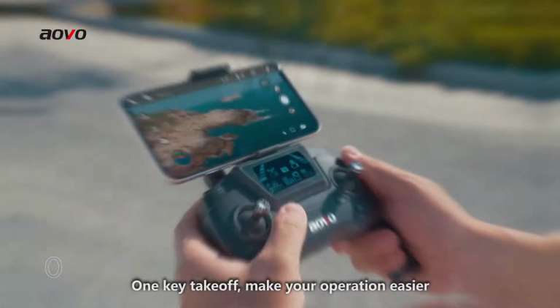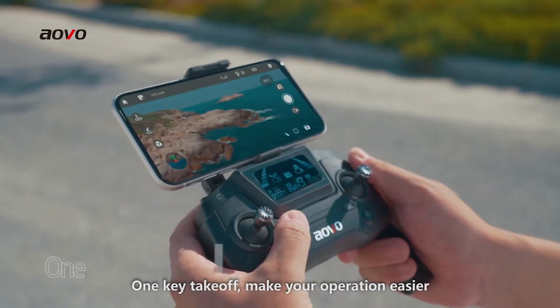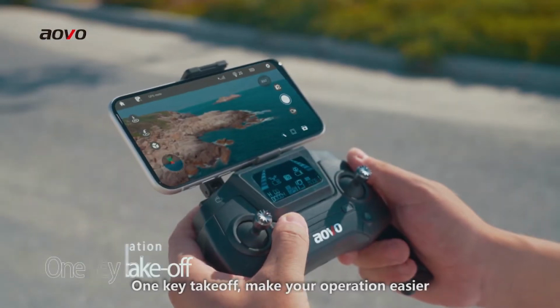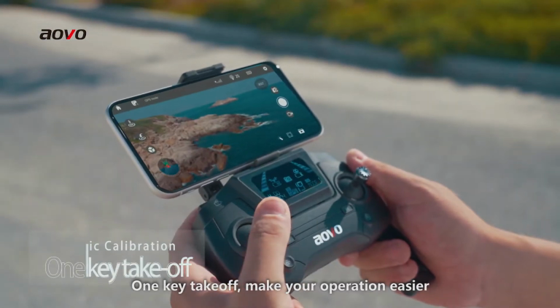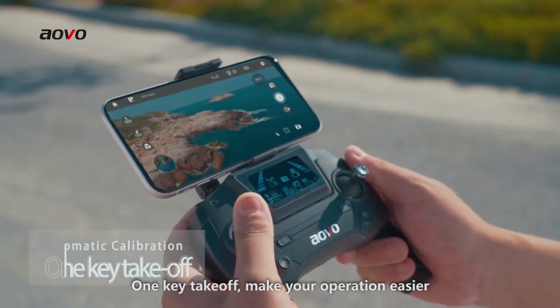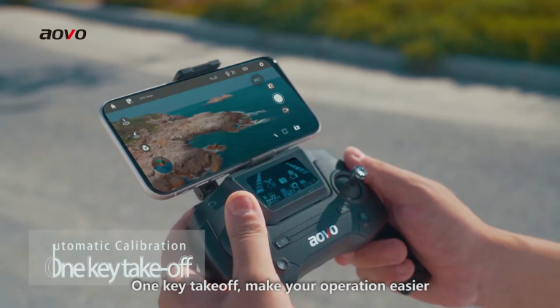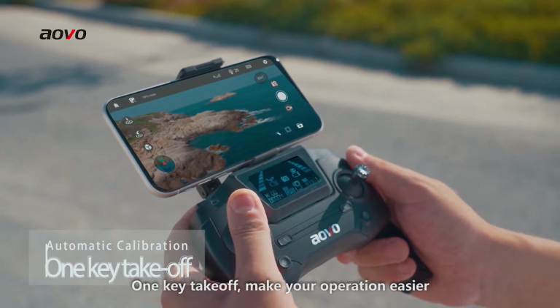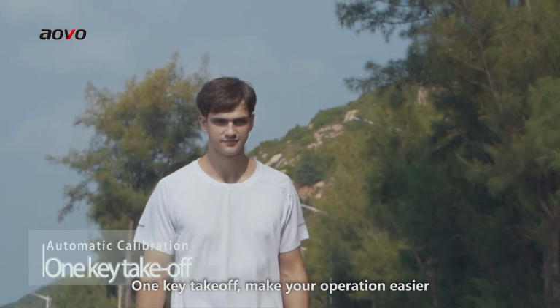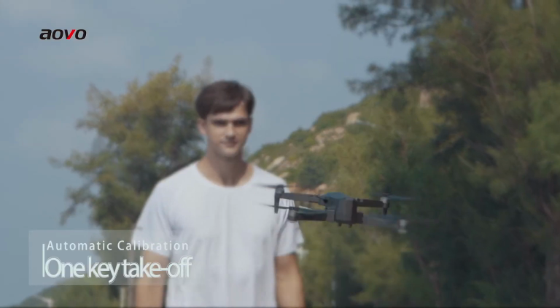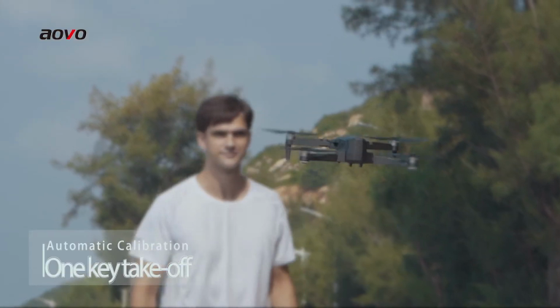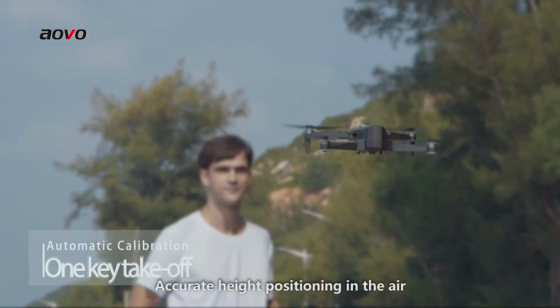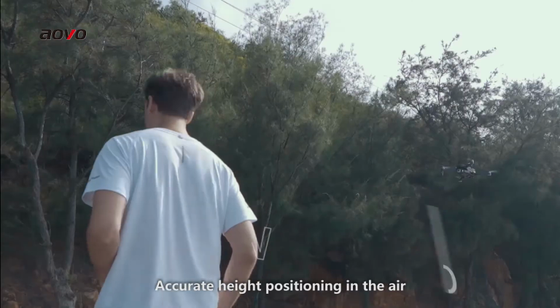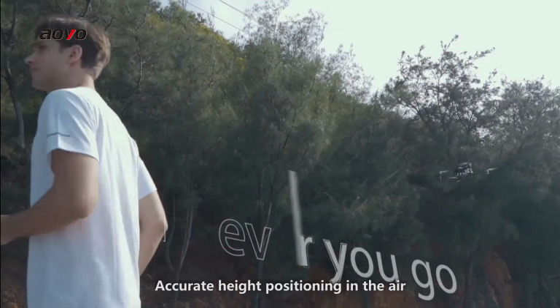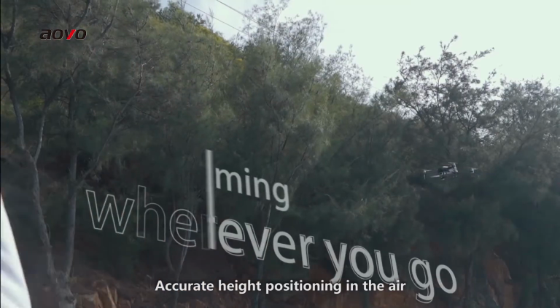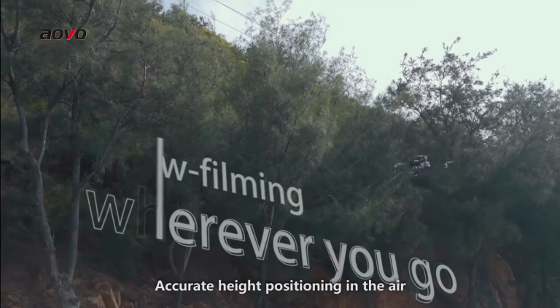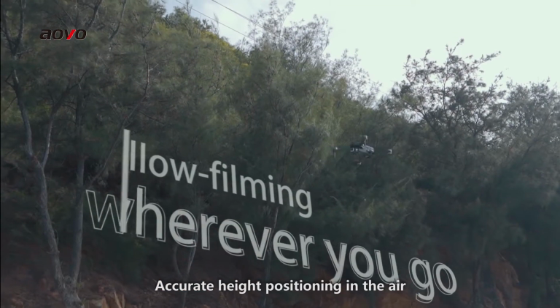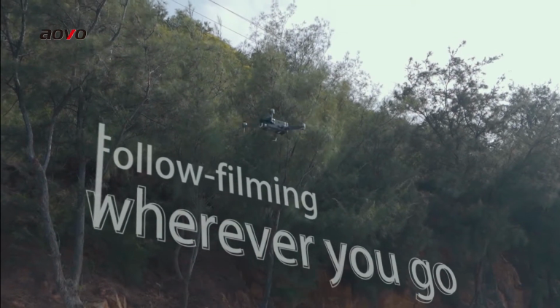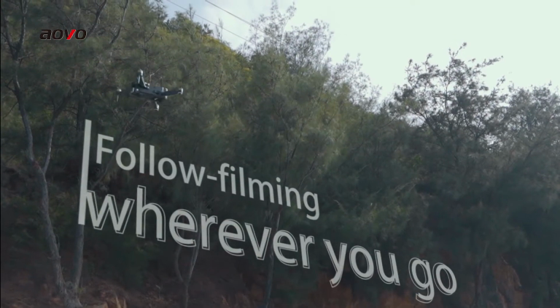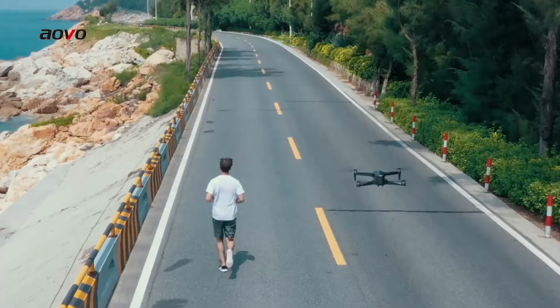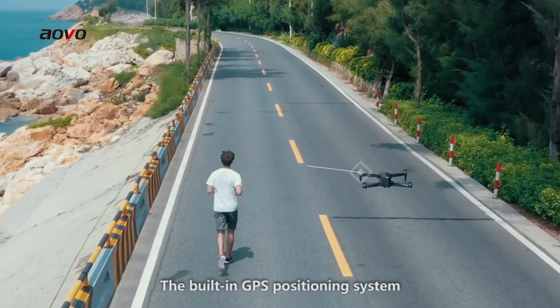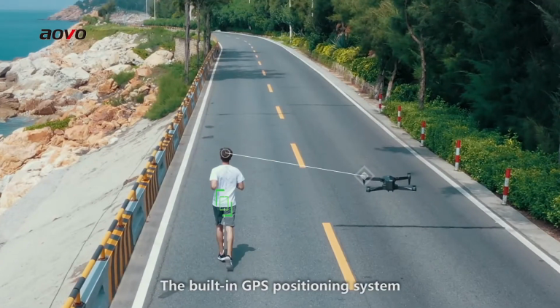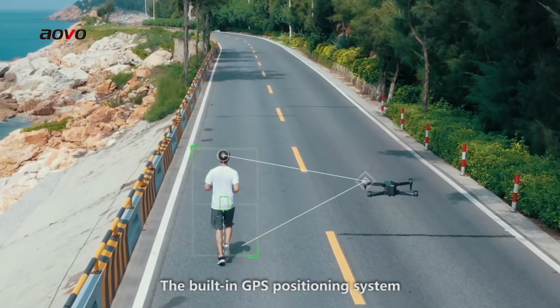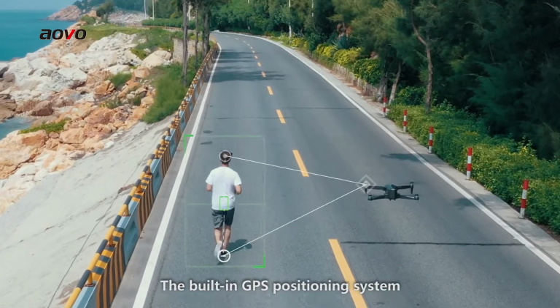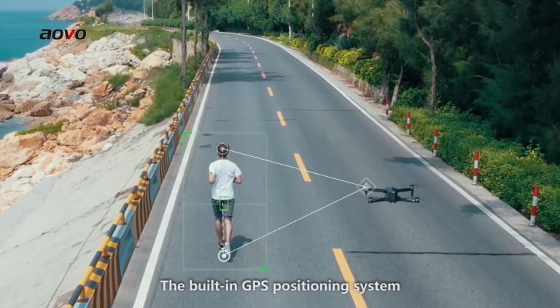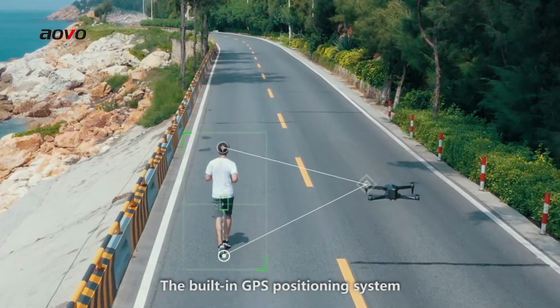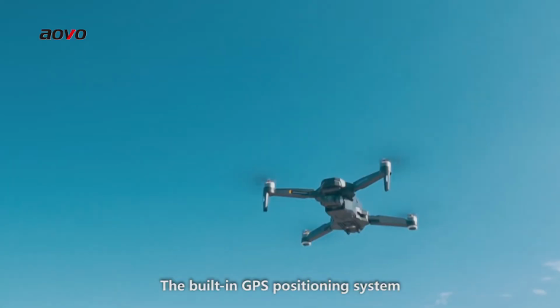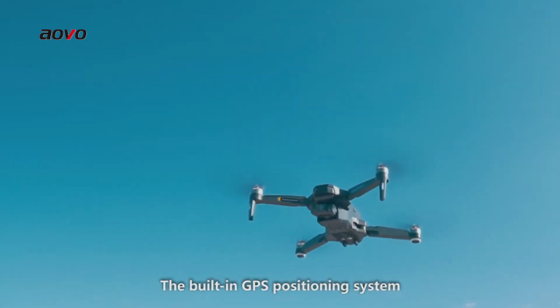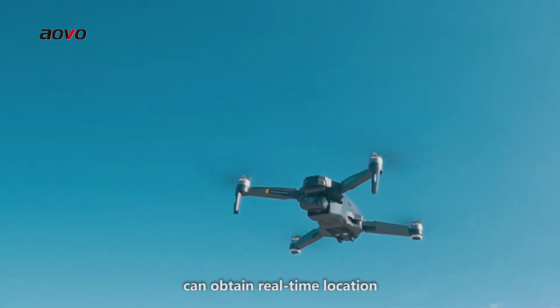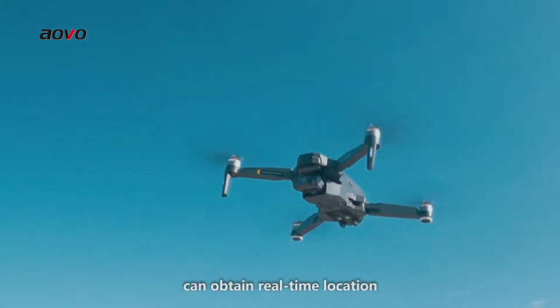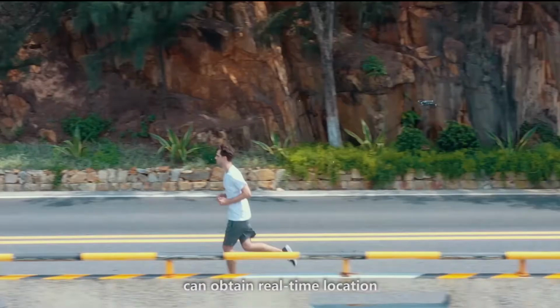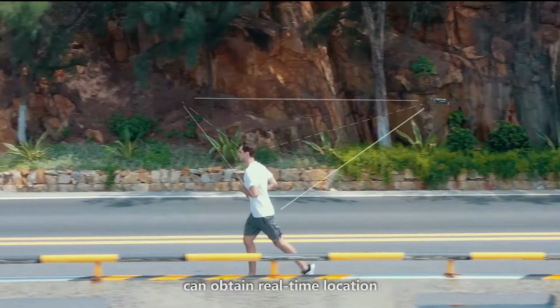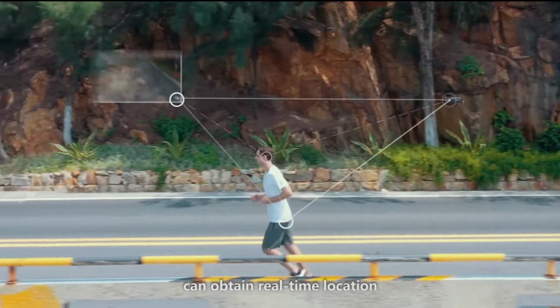One key takeoff makes operation easier. Accurate height positioning in the air. The built-in GPS positioning system captures real-time location.